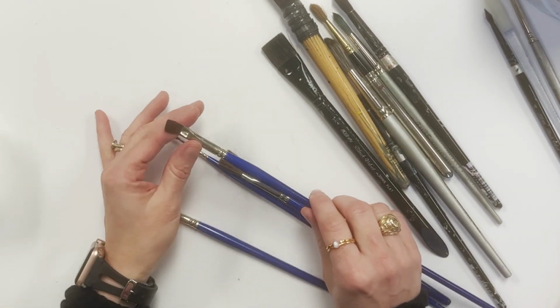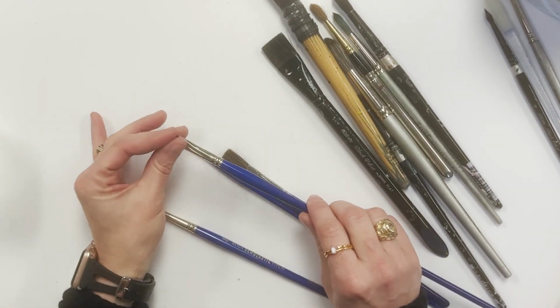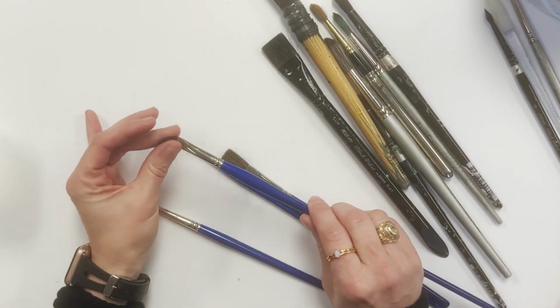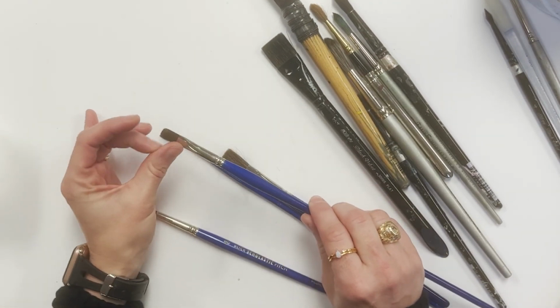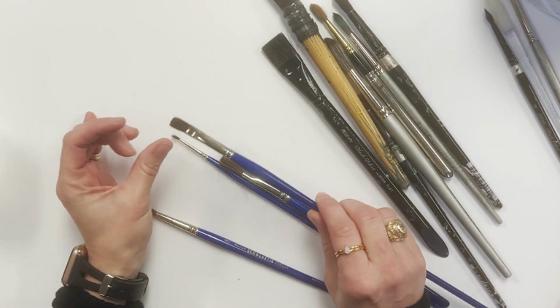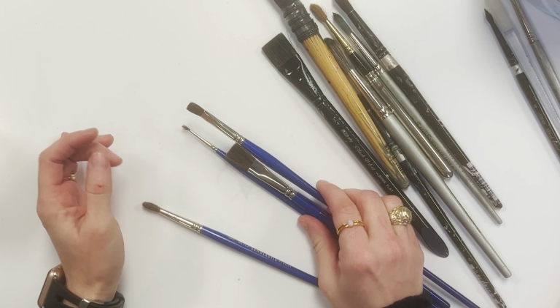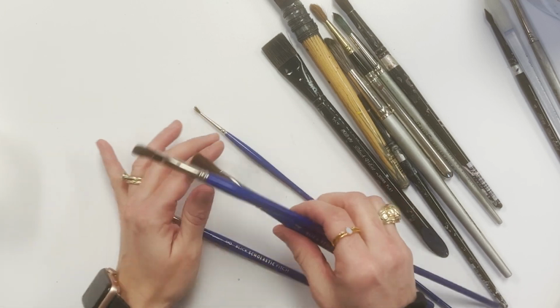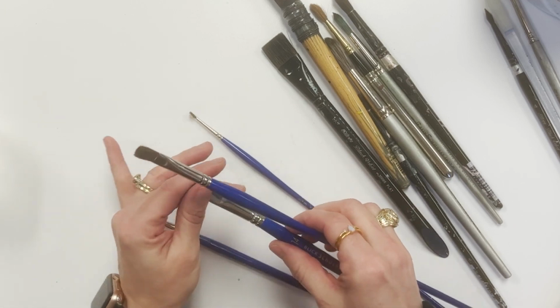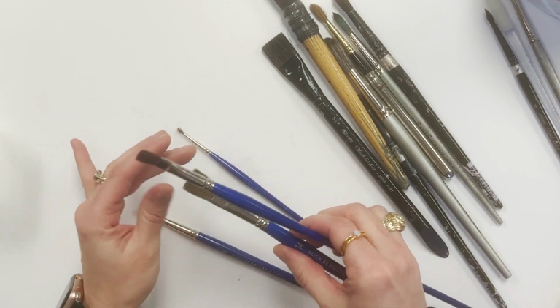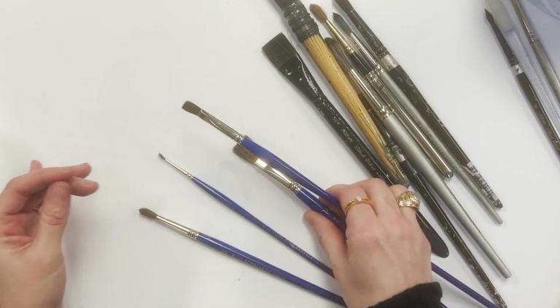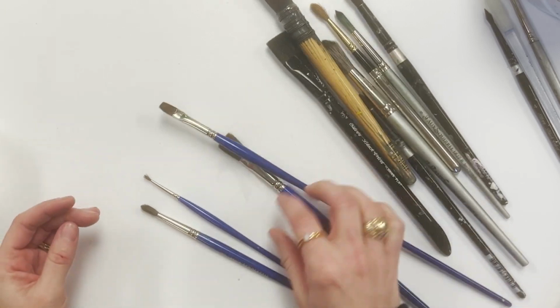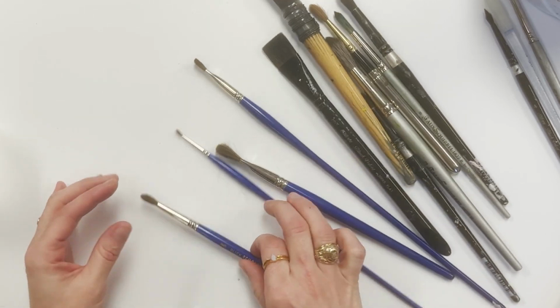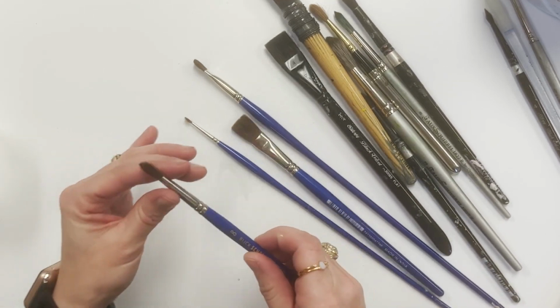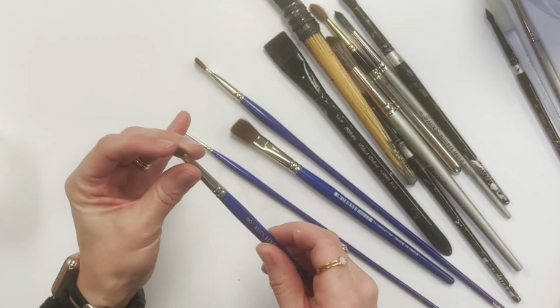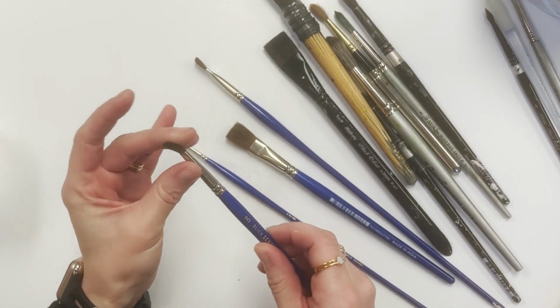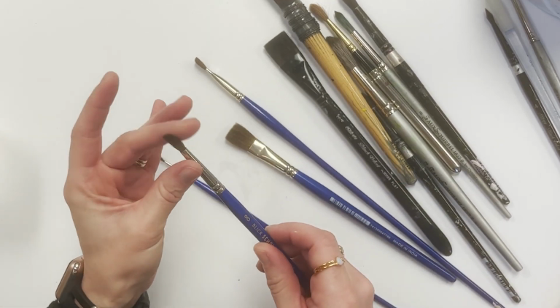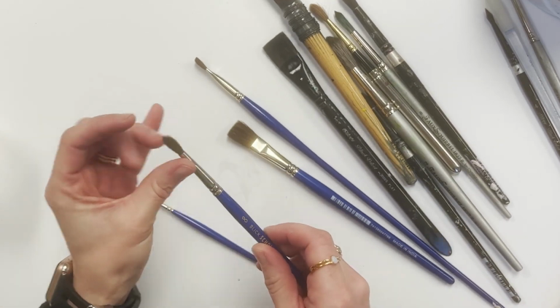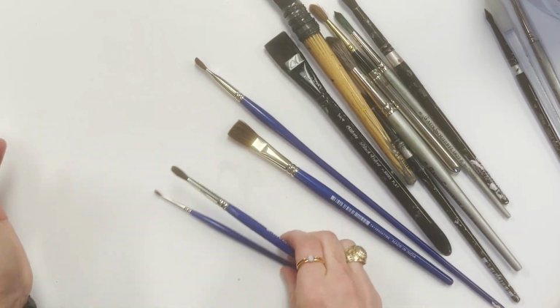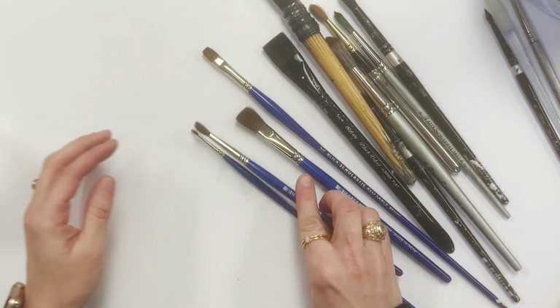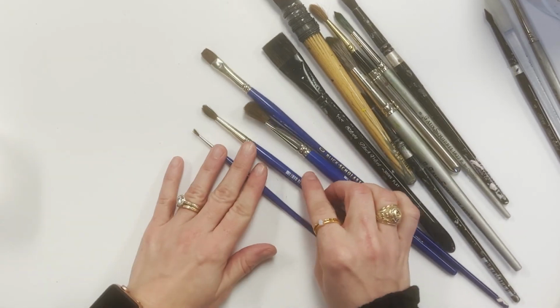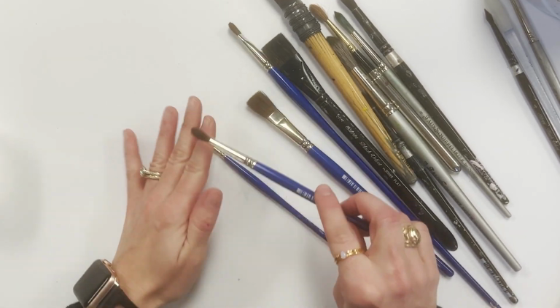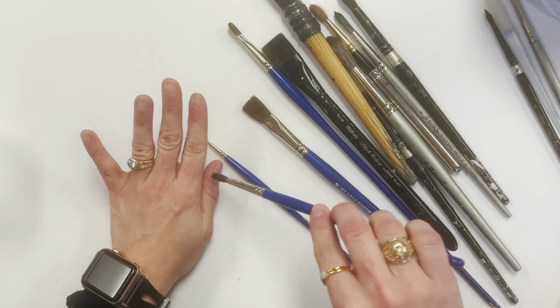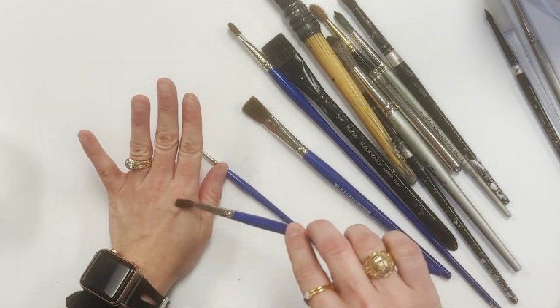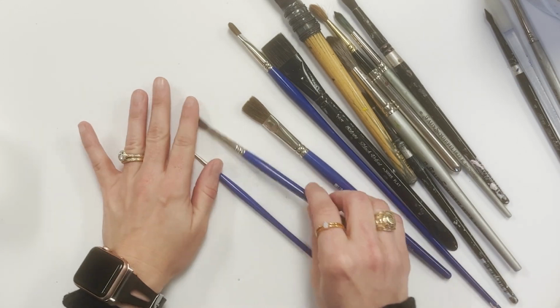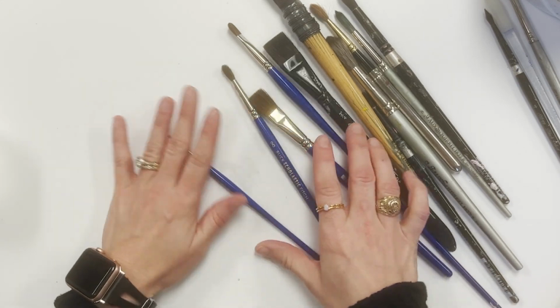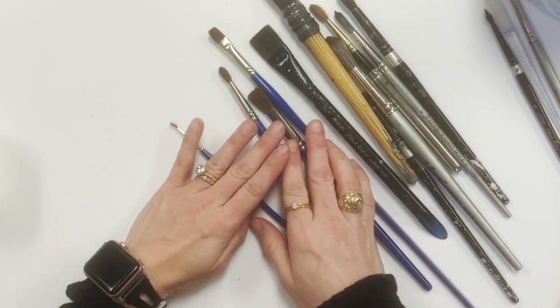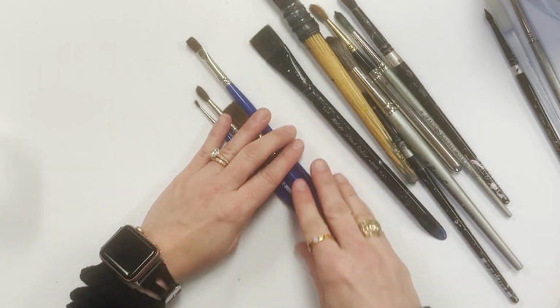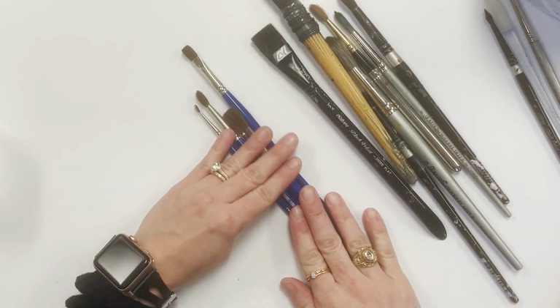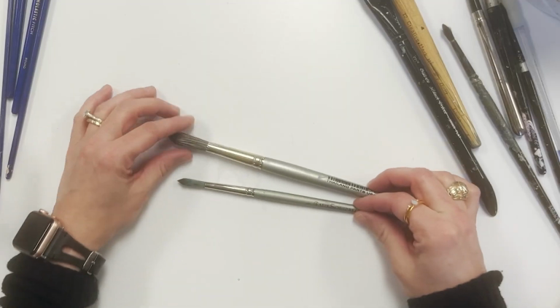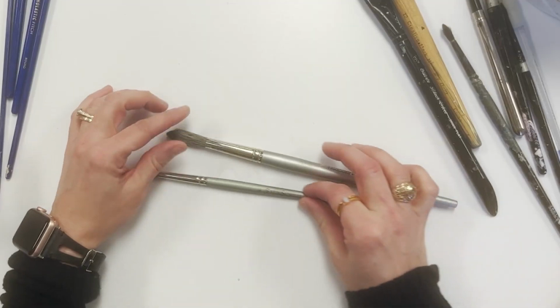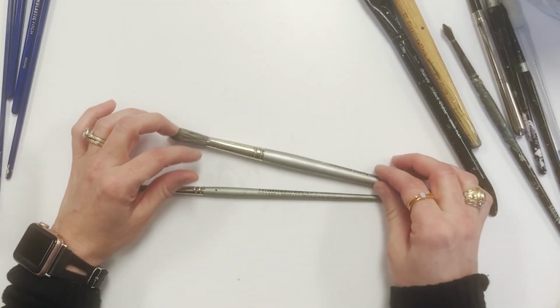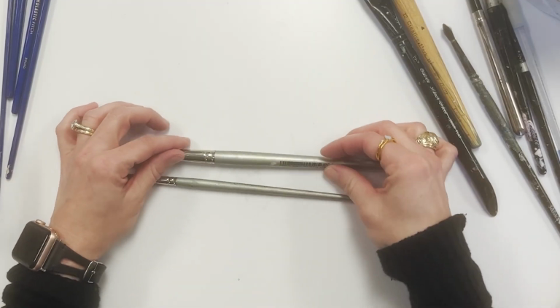This is a student grade that we're looking at, and they are very soft. They're a little bit fluffy, so they'll hold some water. However, they do have their limitations in the fine points.